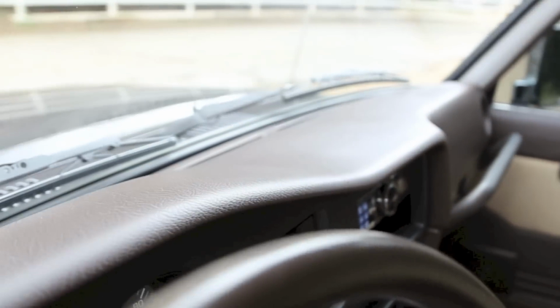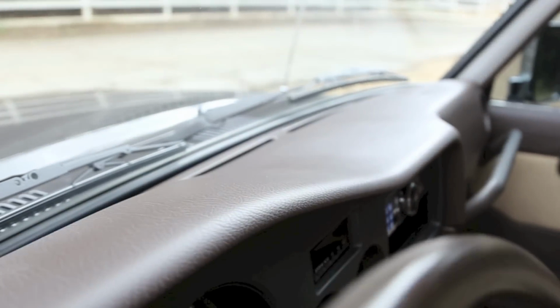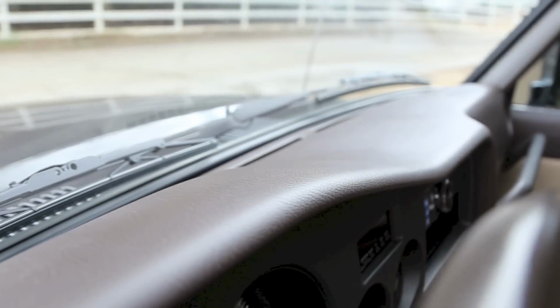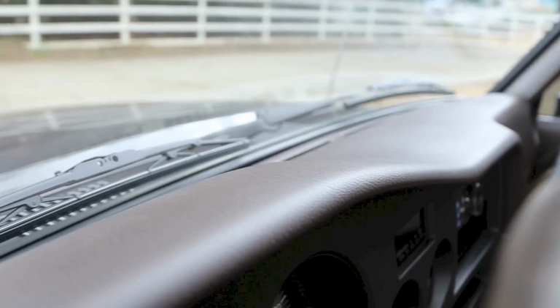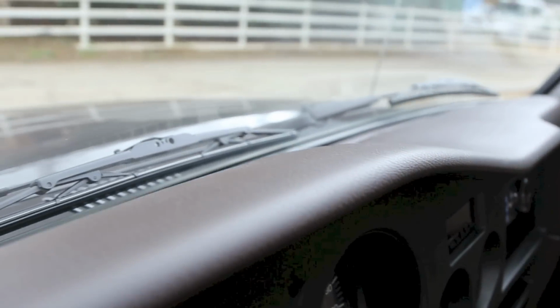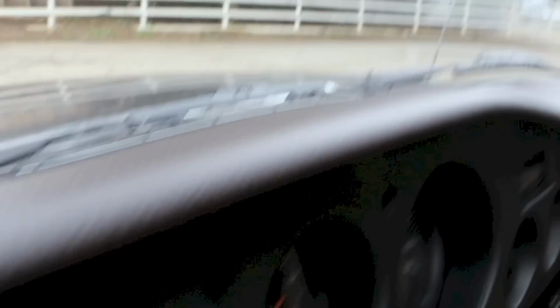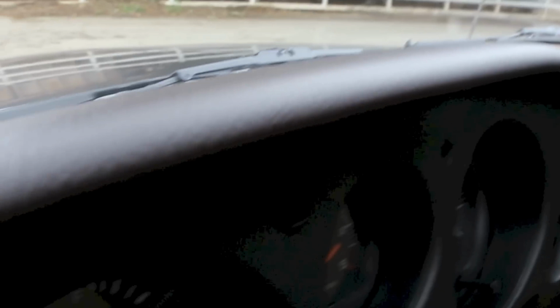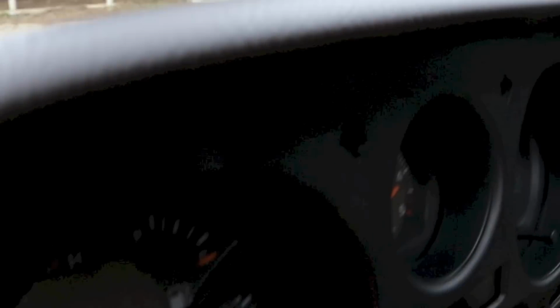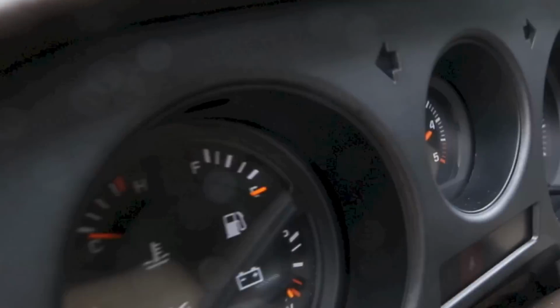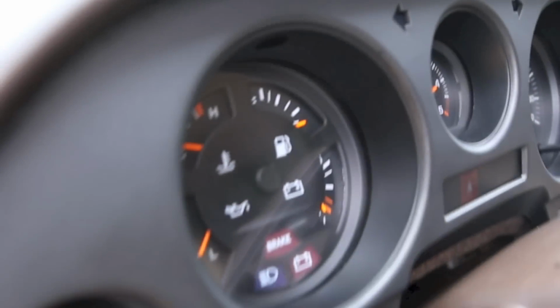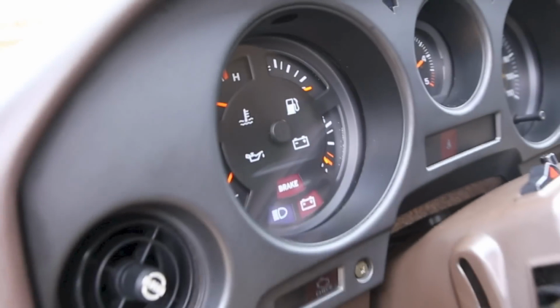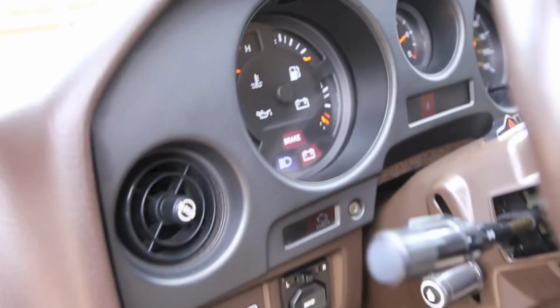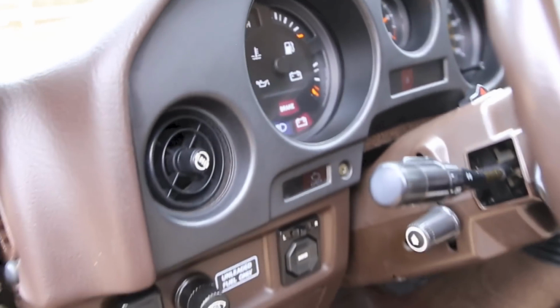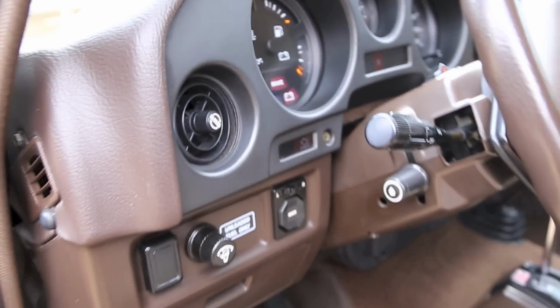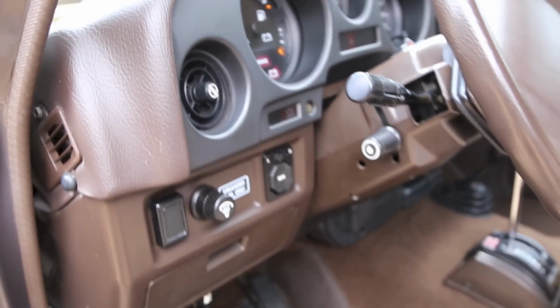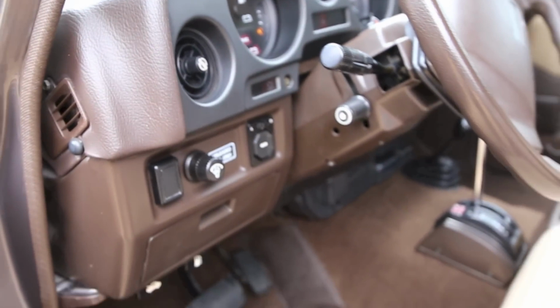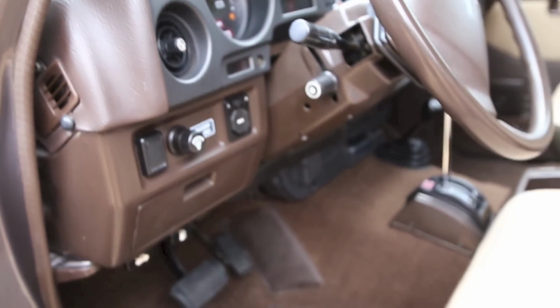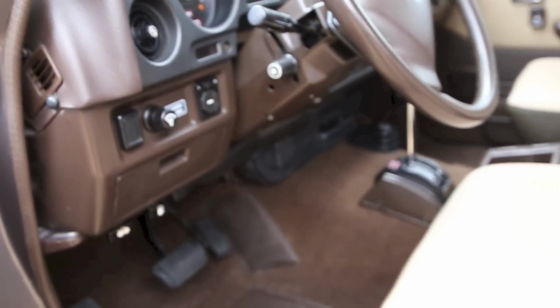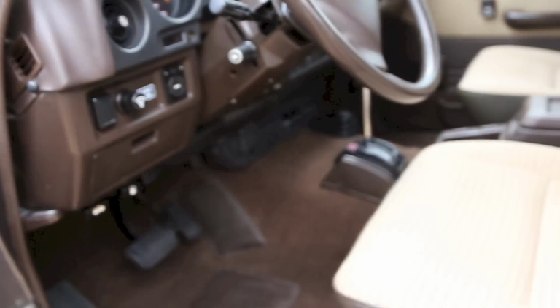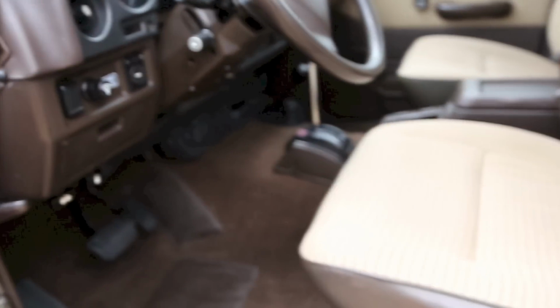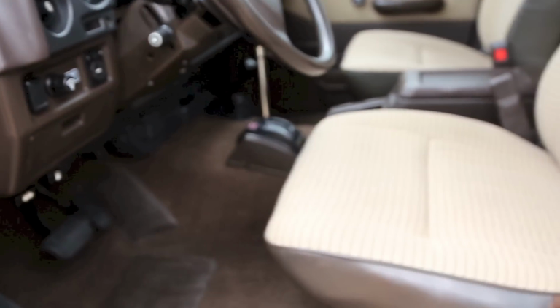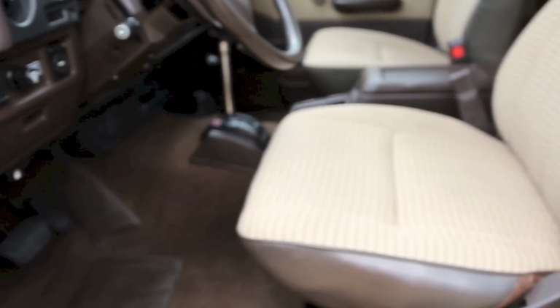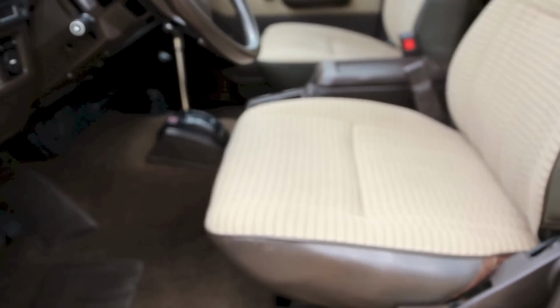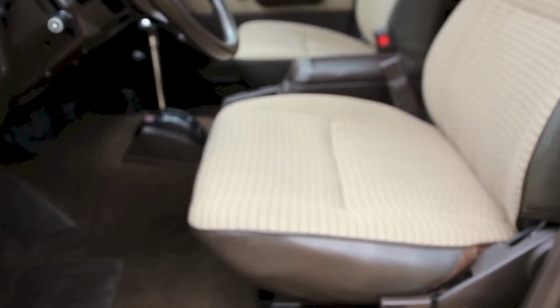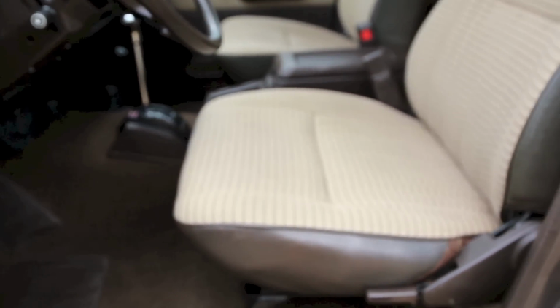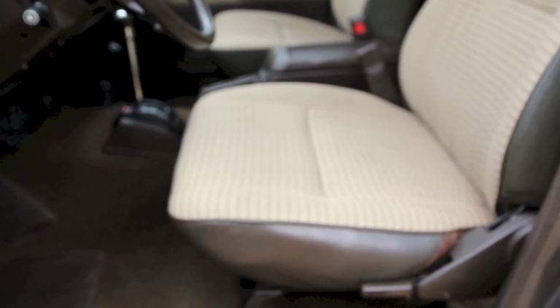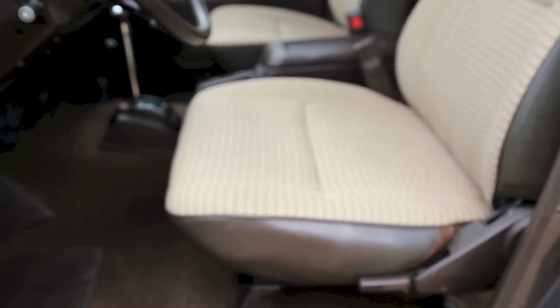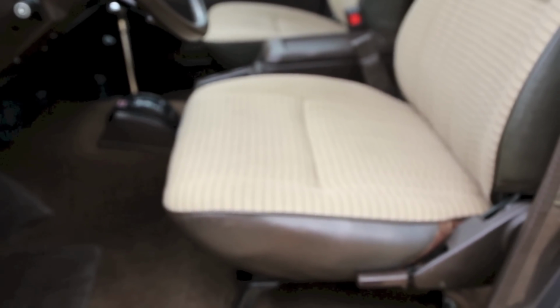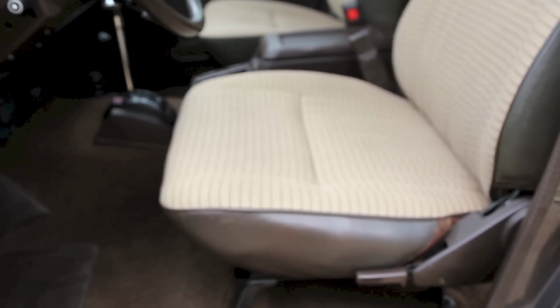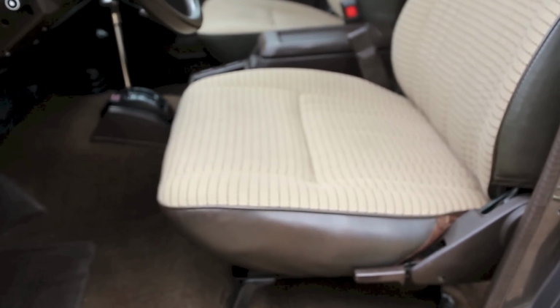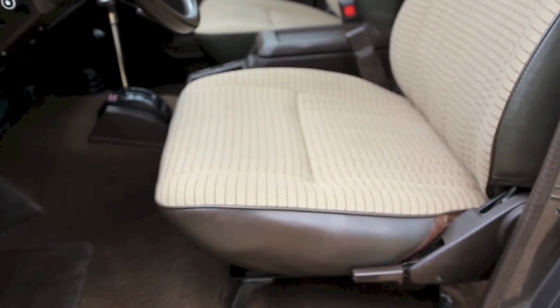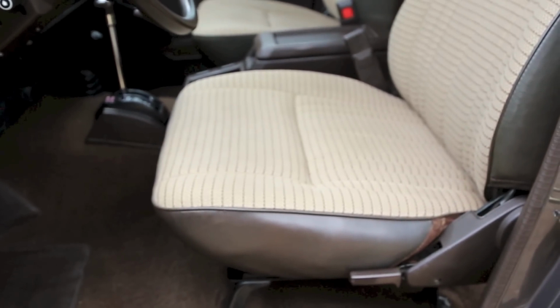This truck is dead stock with the exception of two modifications, which are both great. One is an improved audio system, the other is the Old Man Emu suspension, which is going to enhance the ride quality and give you about a roughly two inch lift.